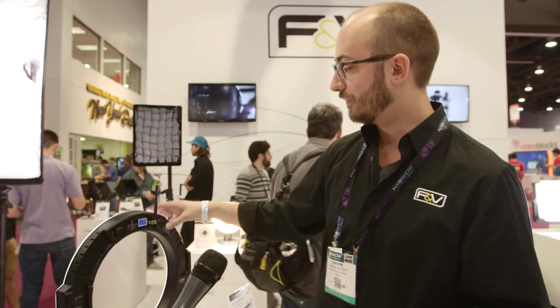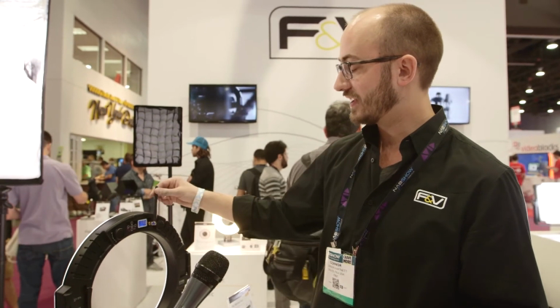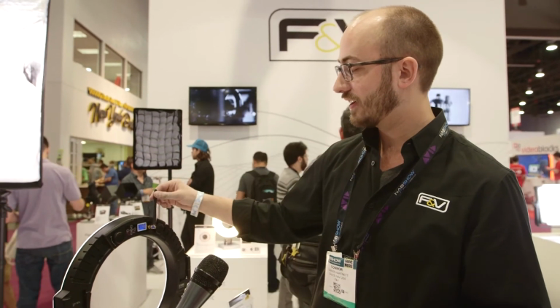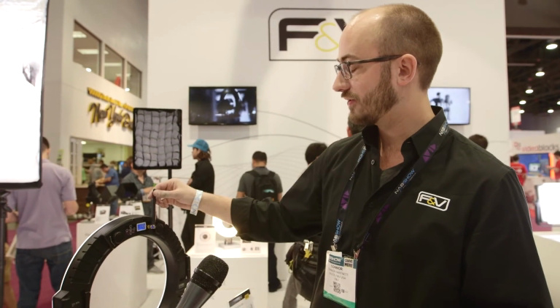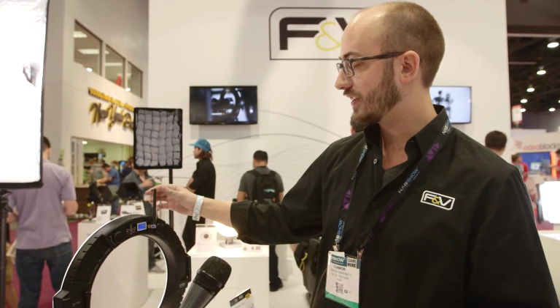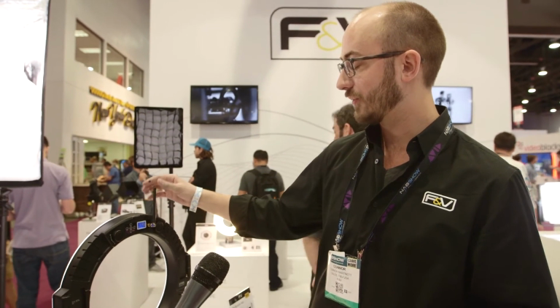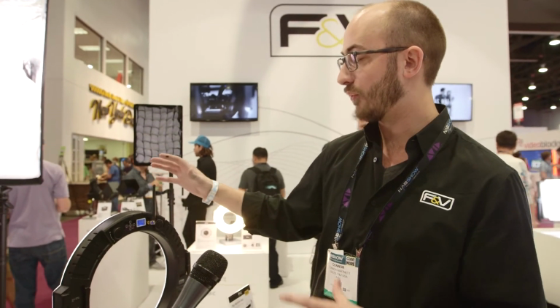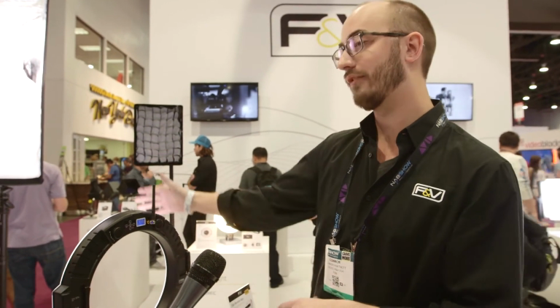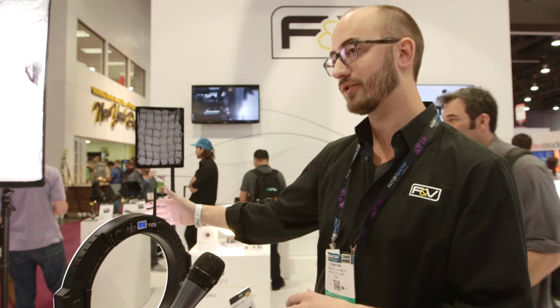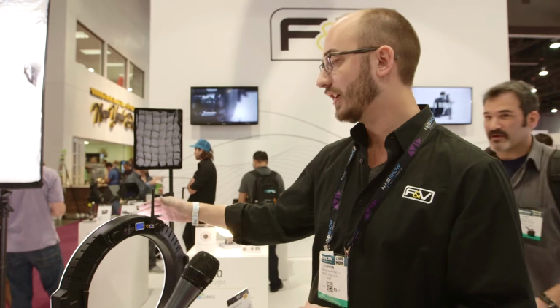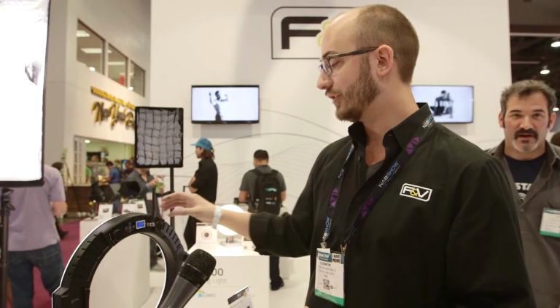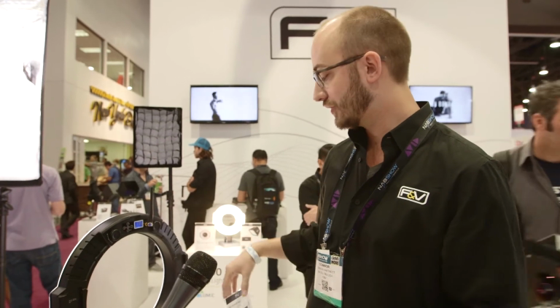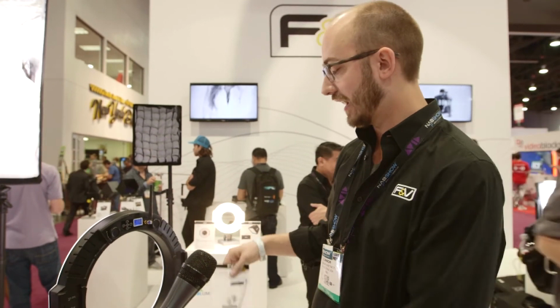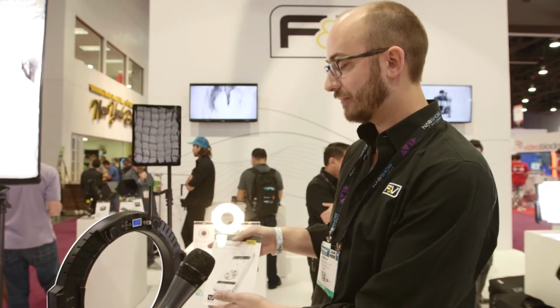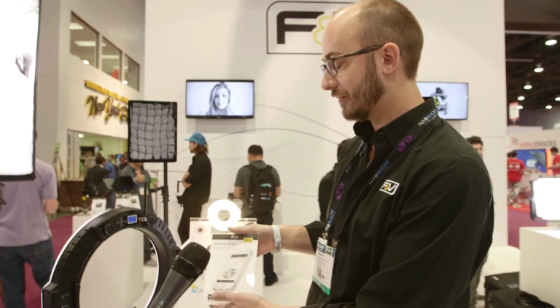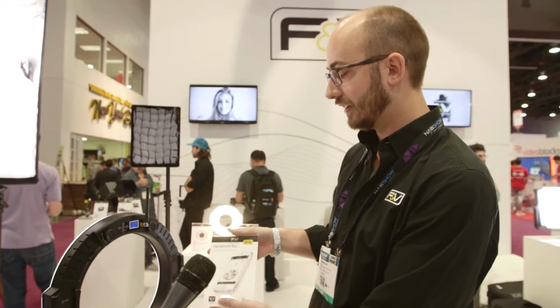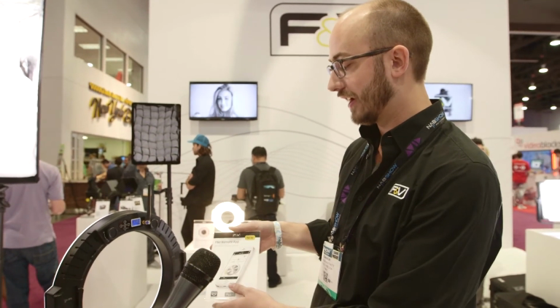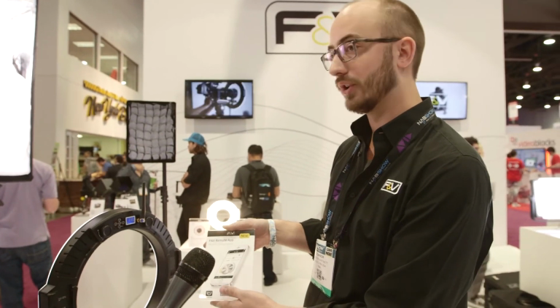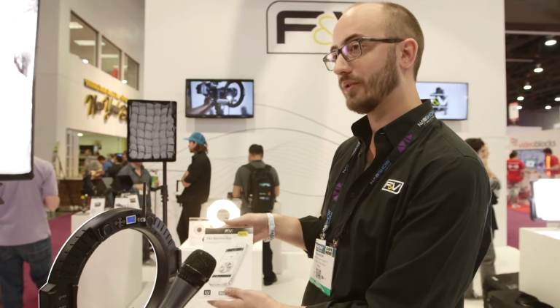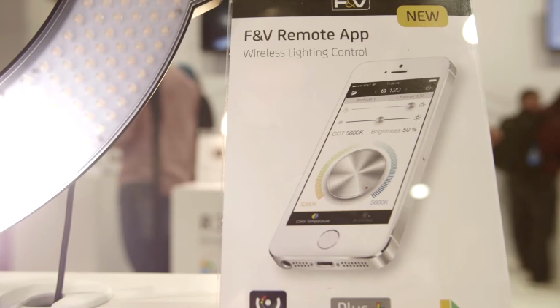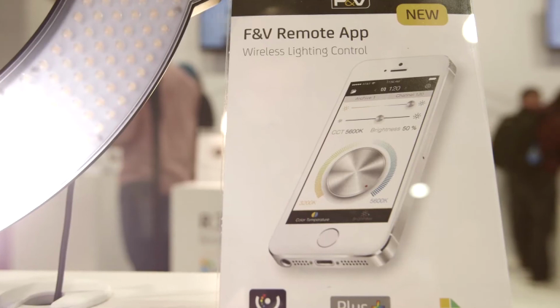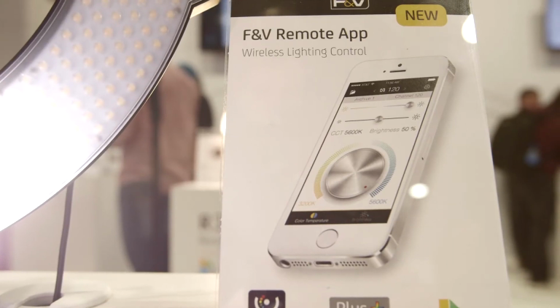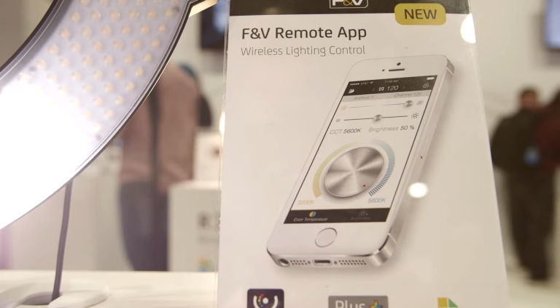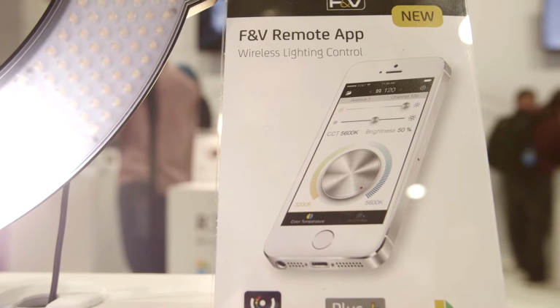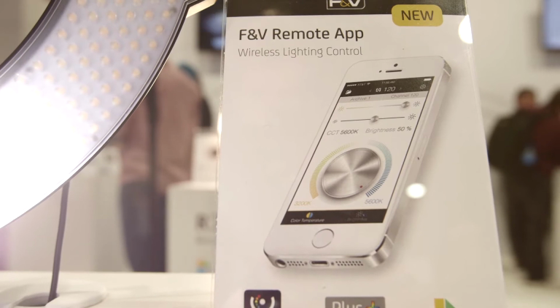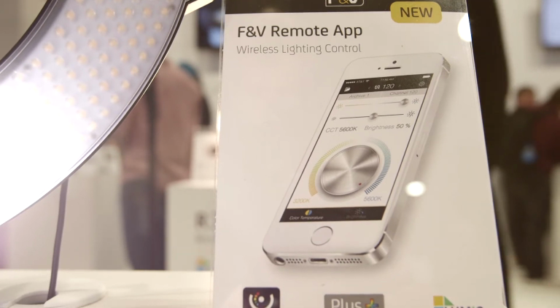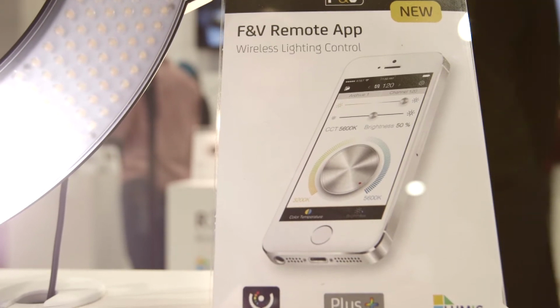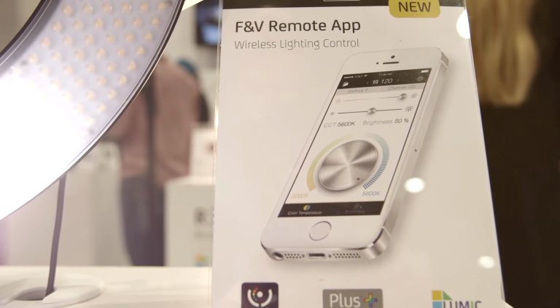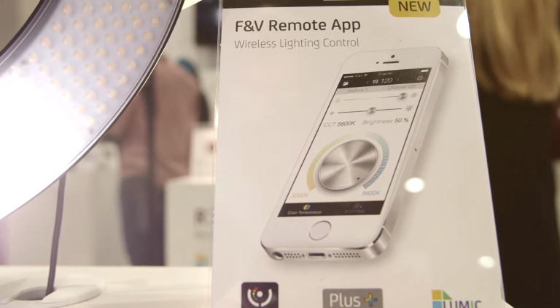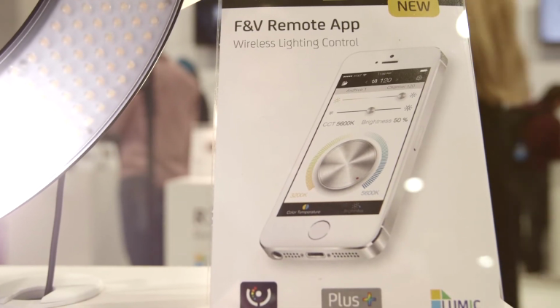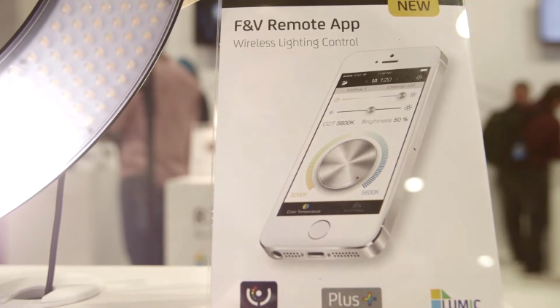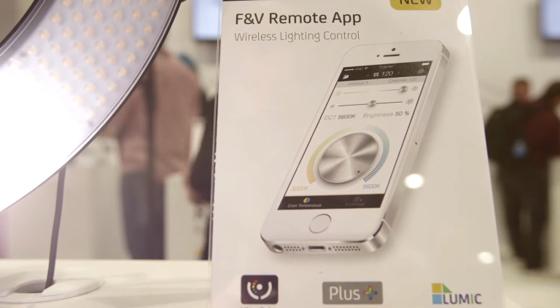This antenna here shows that we have Wi-Fi control. You can use an app that's coming out which will allow you to control the light via your phone, save the scene, and then recall it at any time.